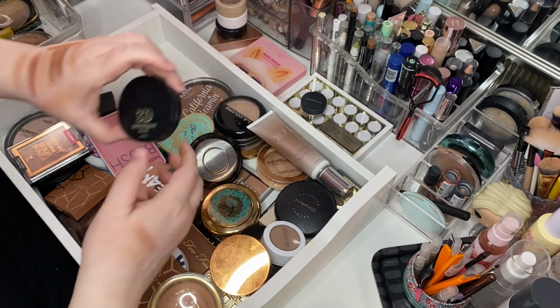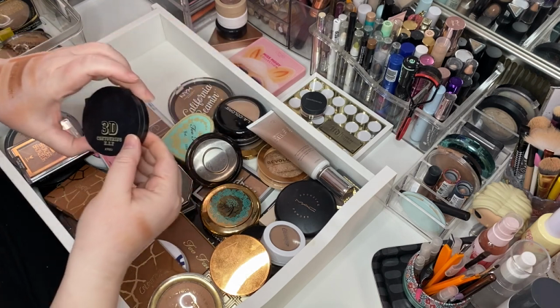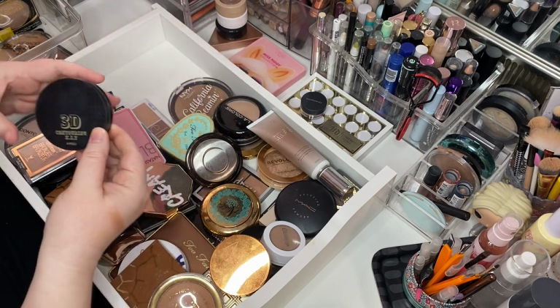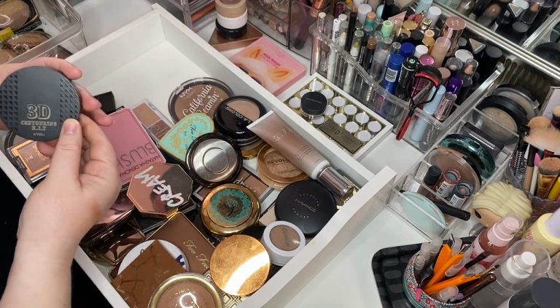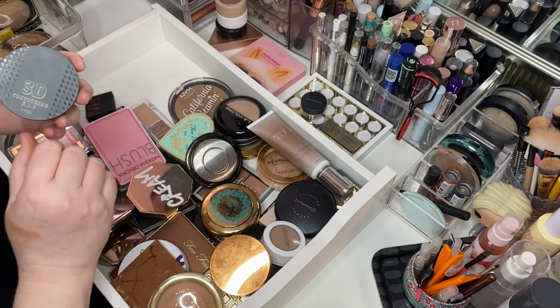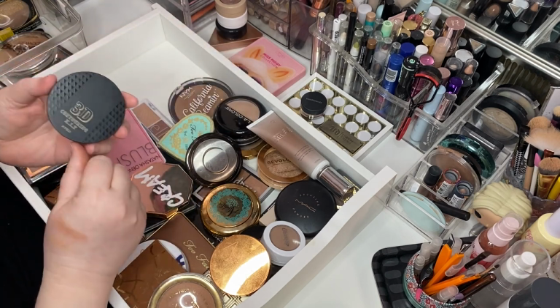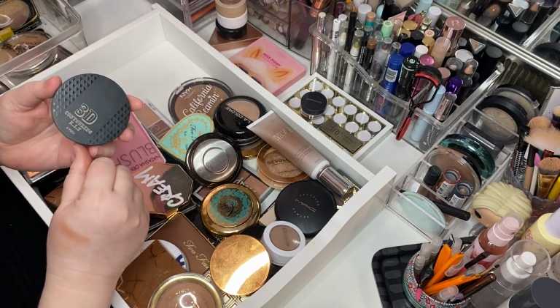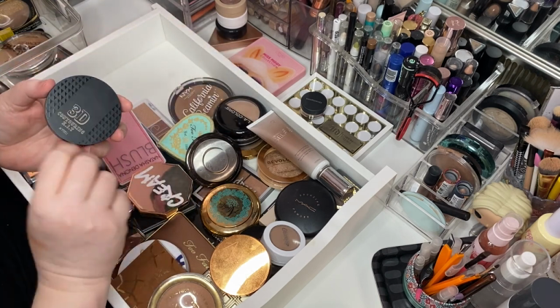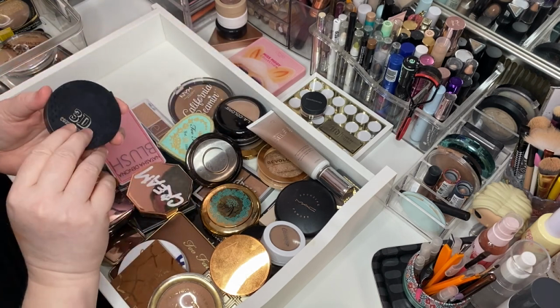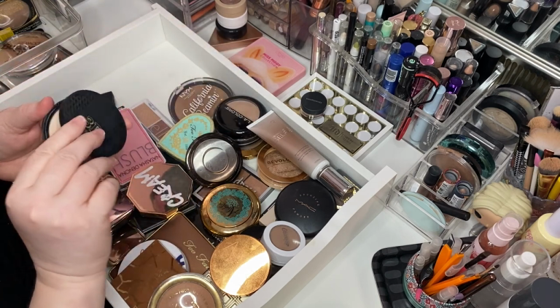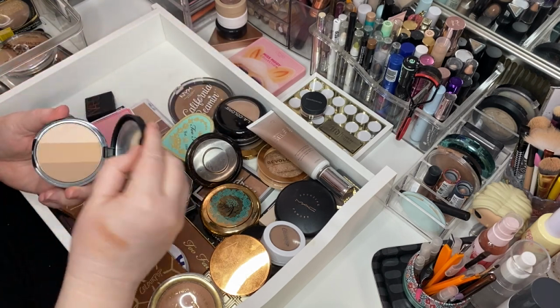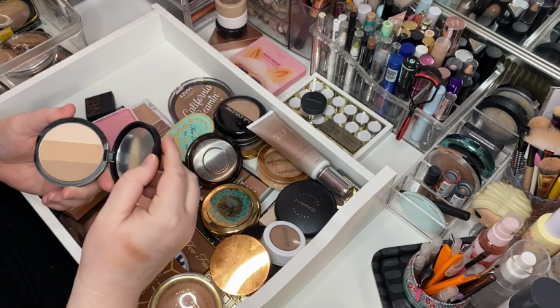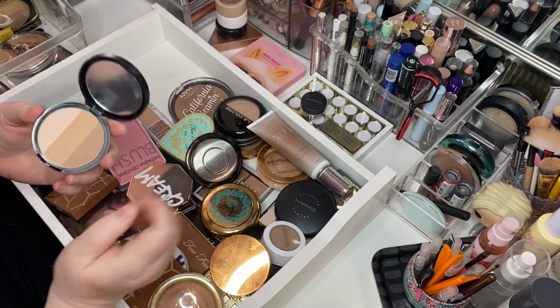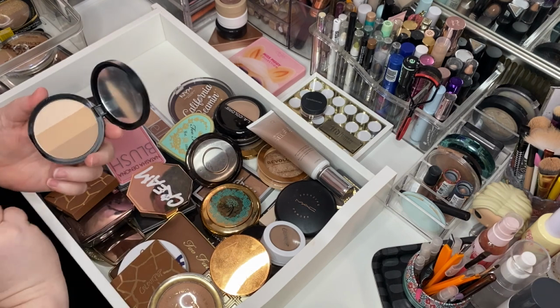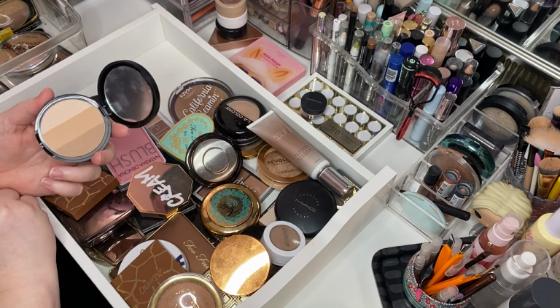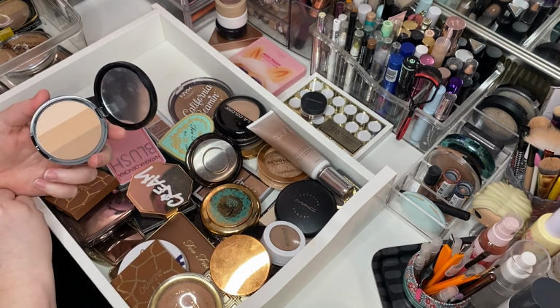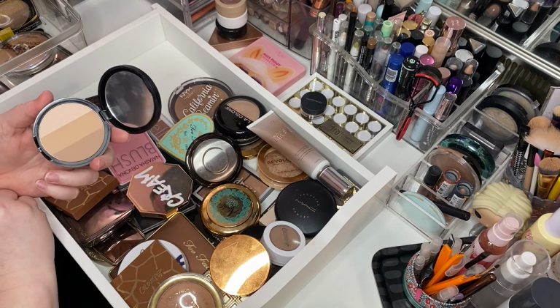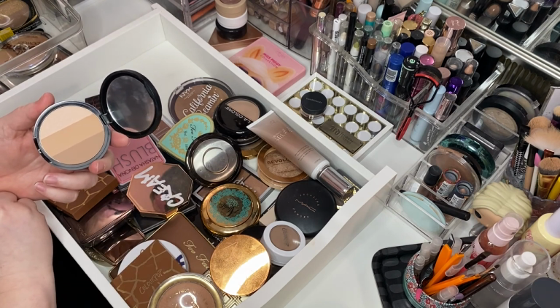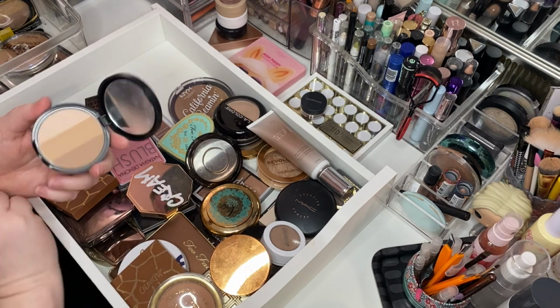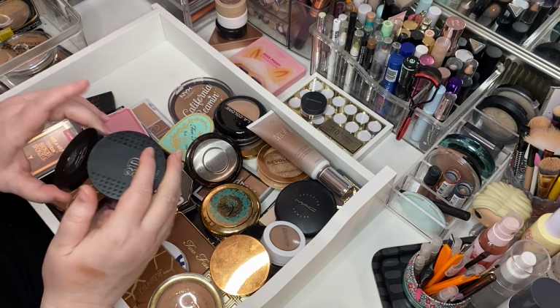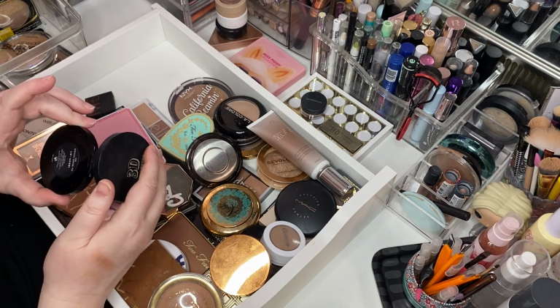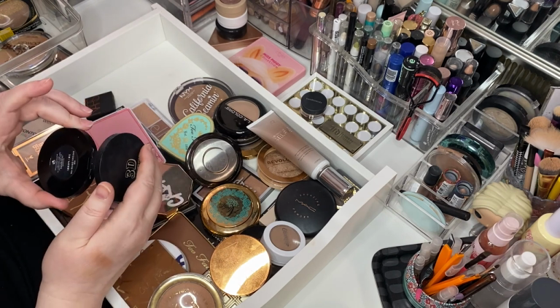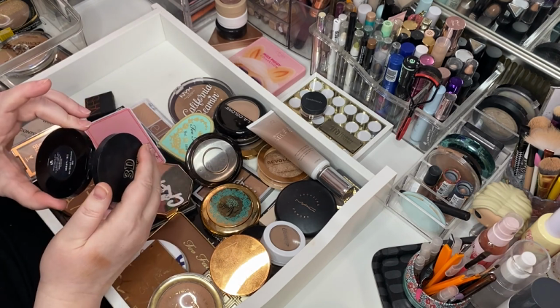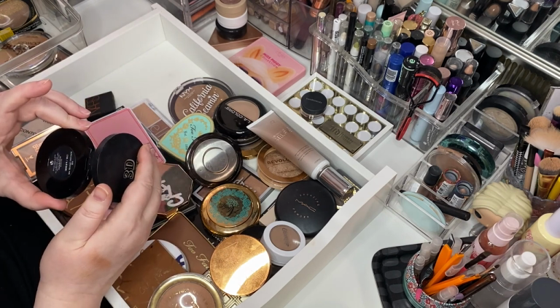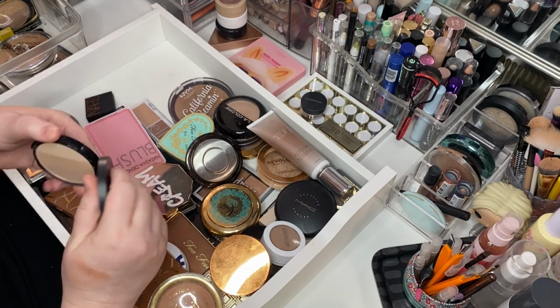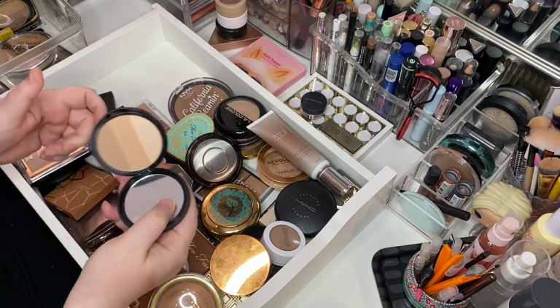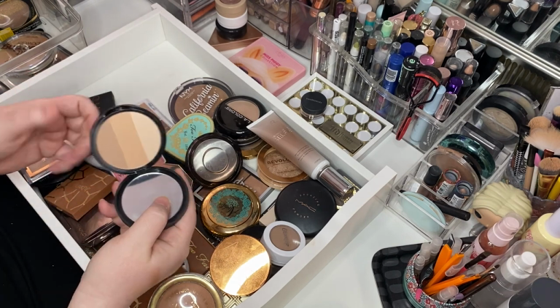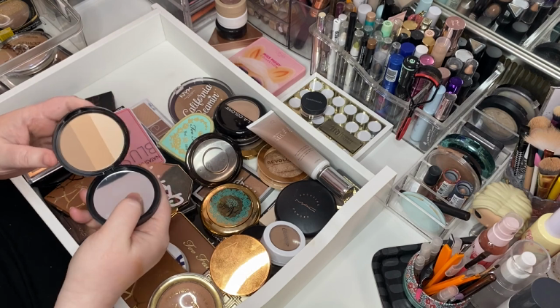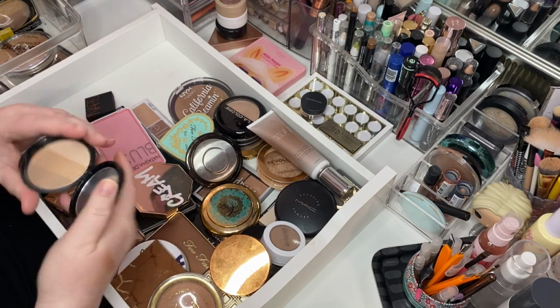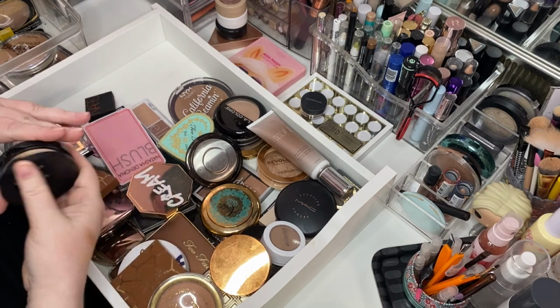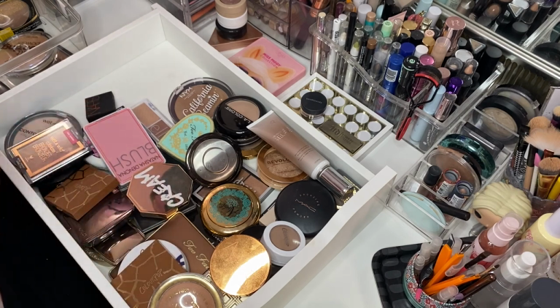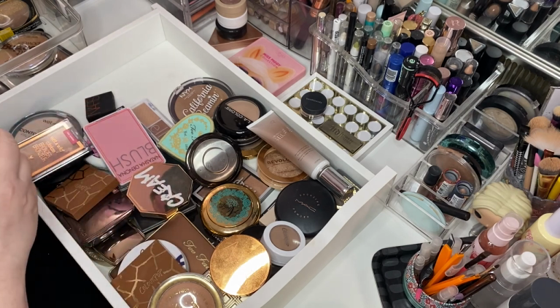This is the Apew 3D Contouring Kit — it's a Korean brand from YesStyle and it is beautiful. Love her. Keeping her.